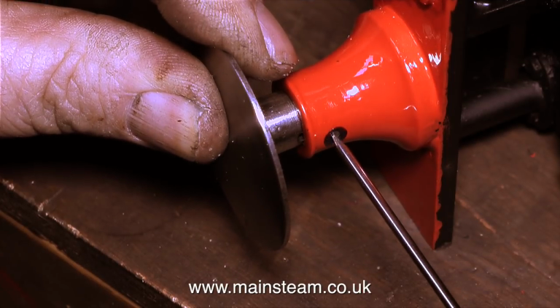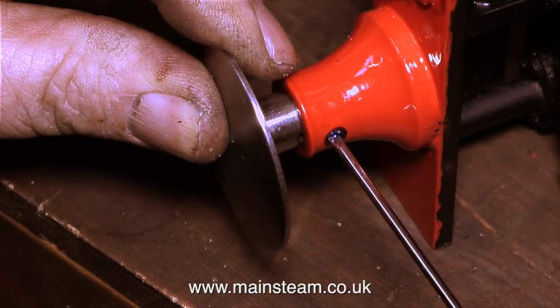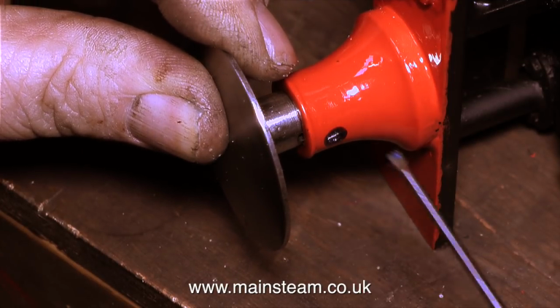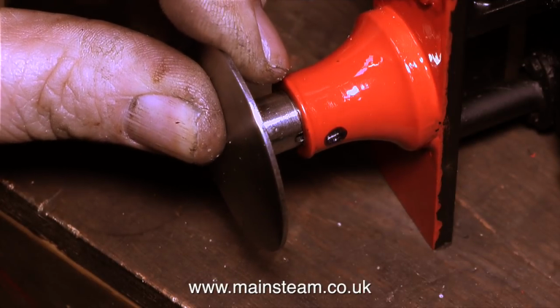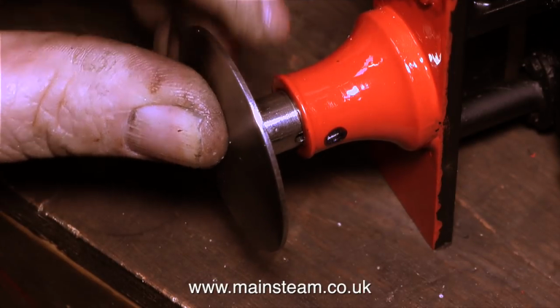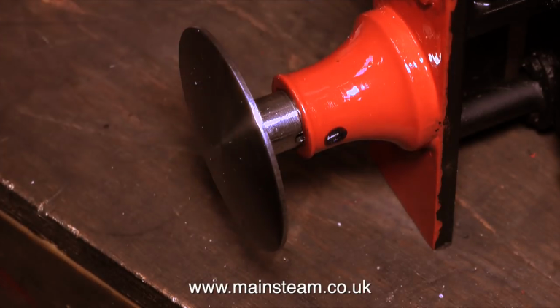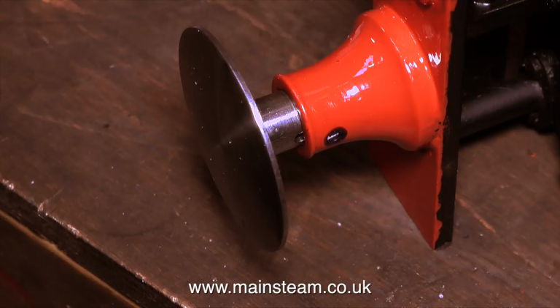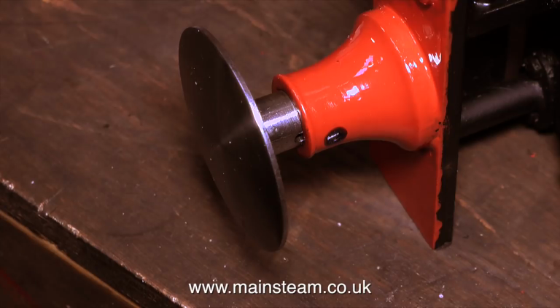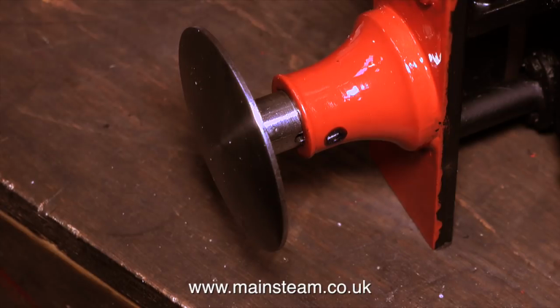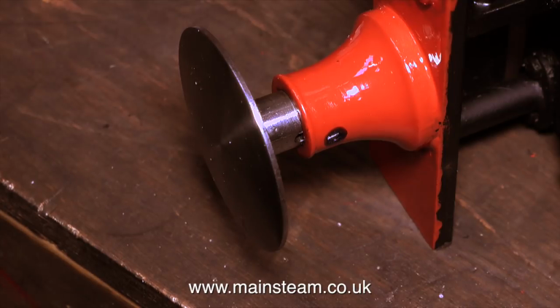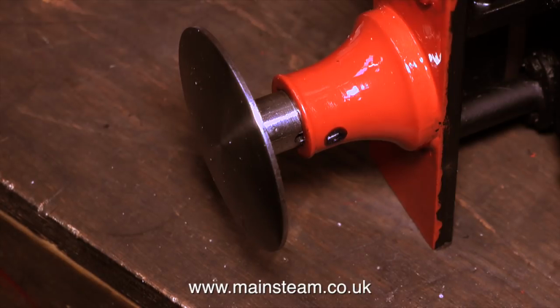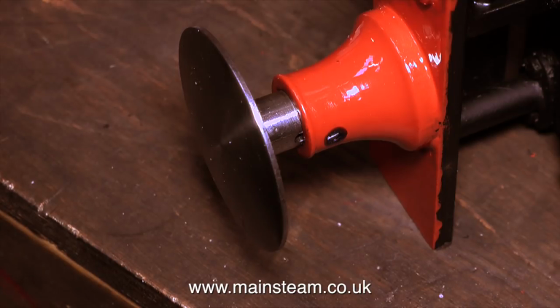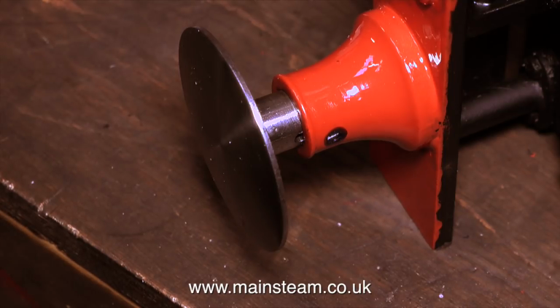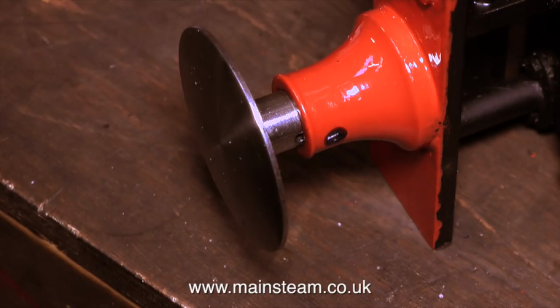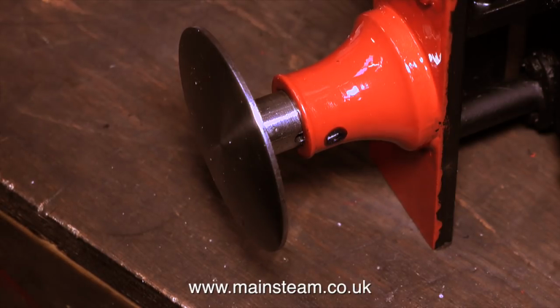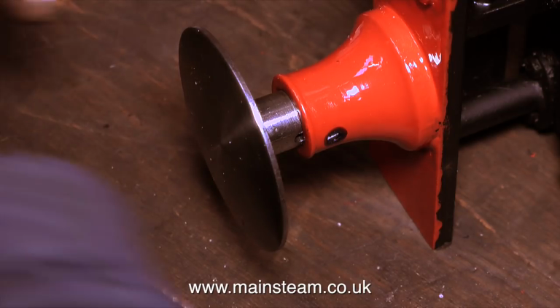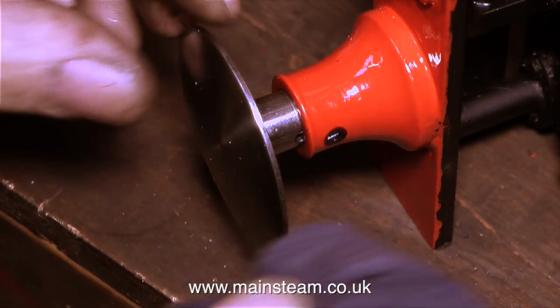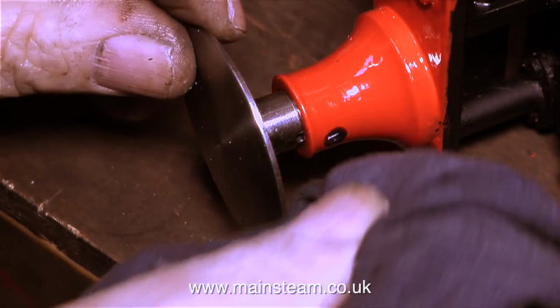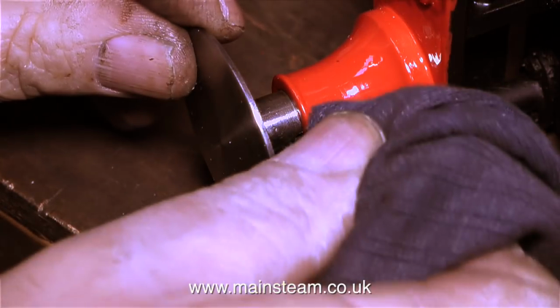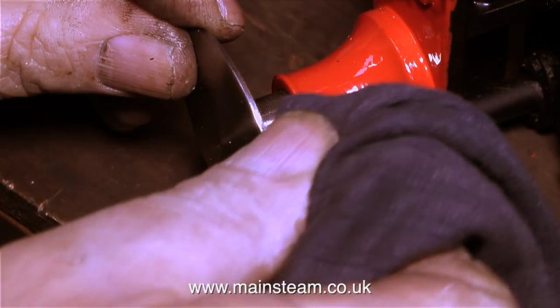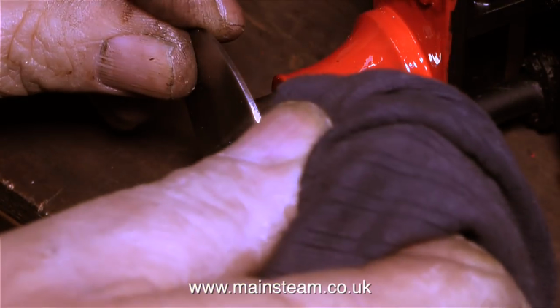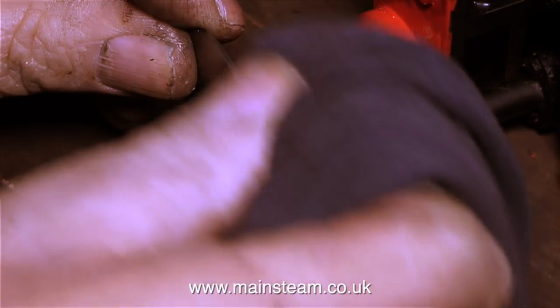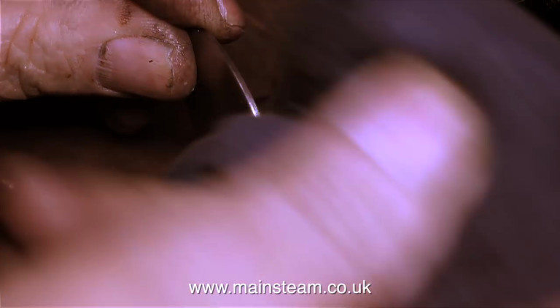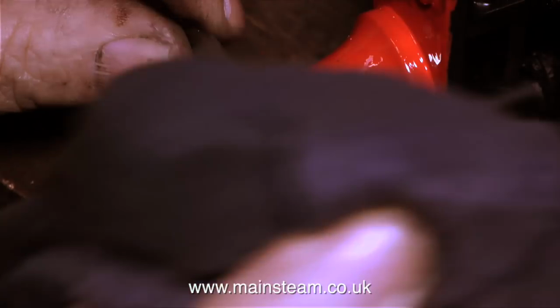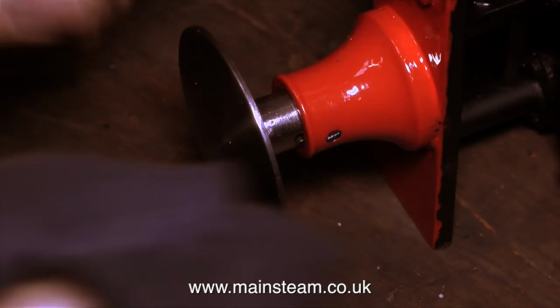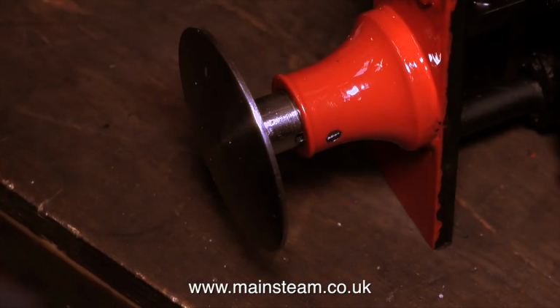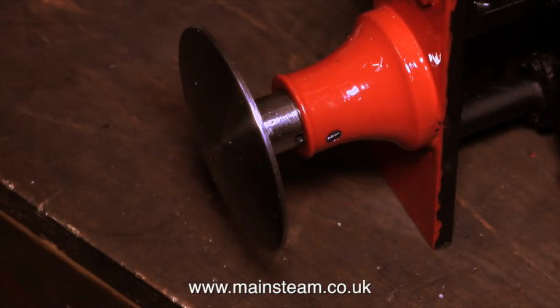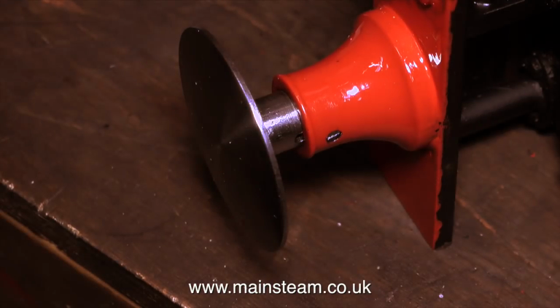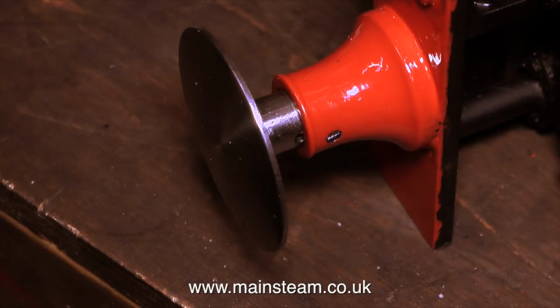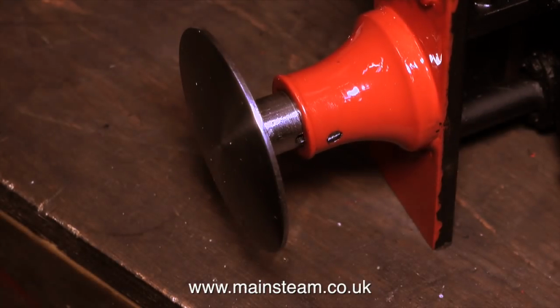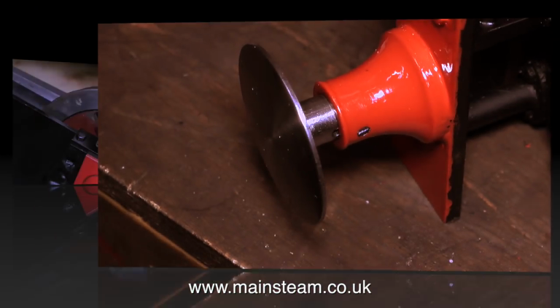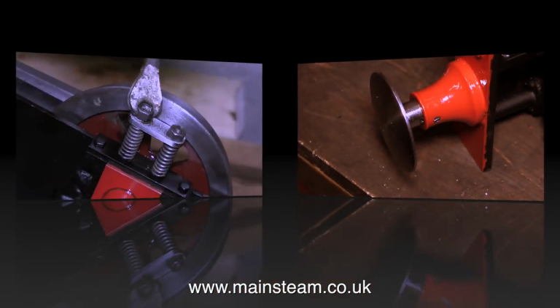Before I get lots of comments about the paint — I'm not responsible for this, but I will be cleaning up the over-paint that you can see on the bottom of the buffer beam. A very quick and very simple job.